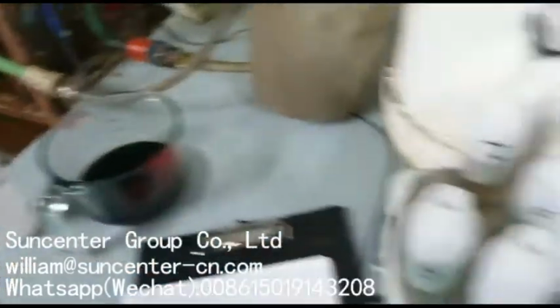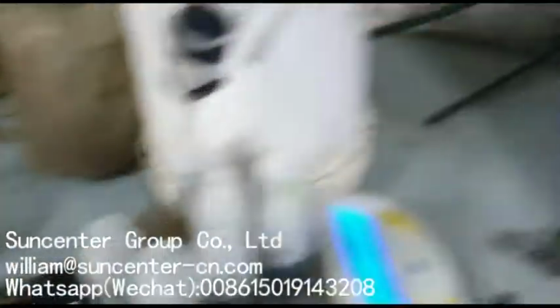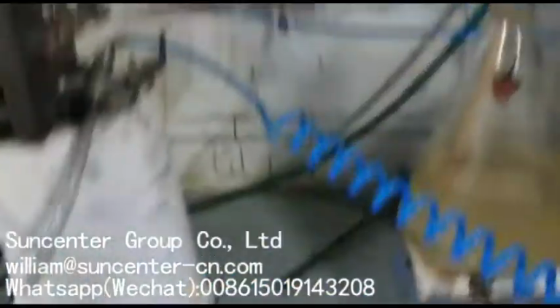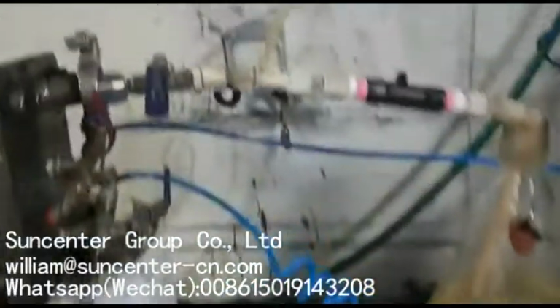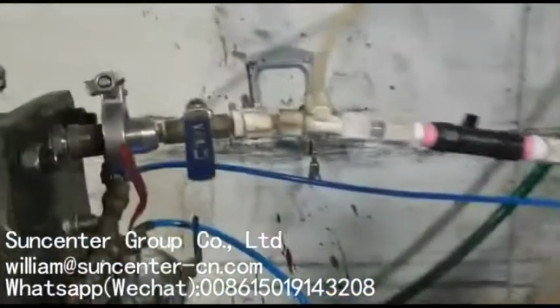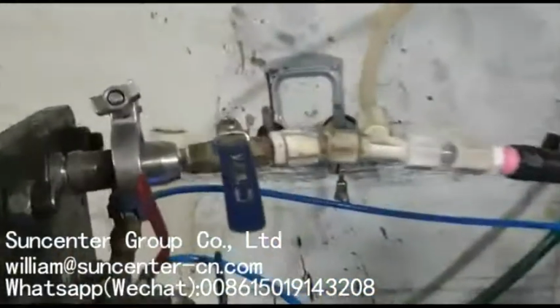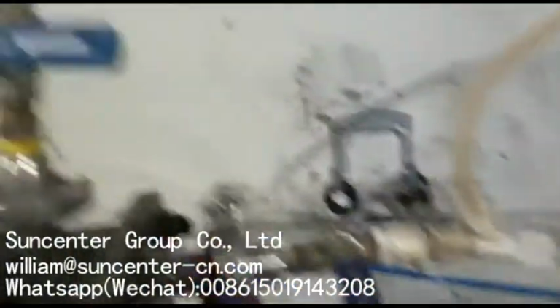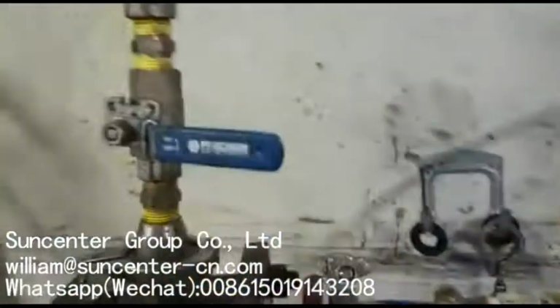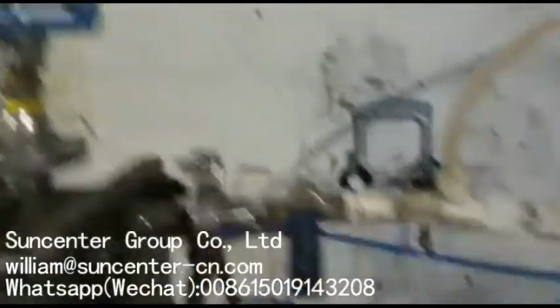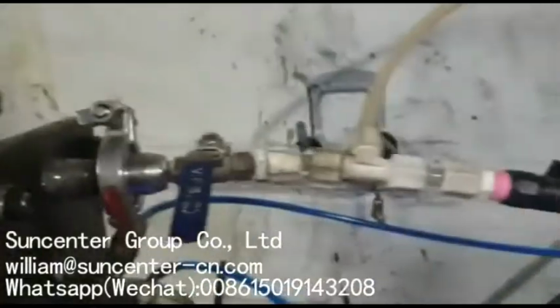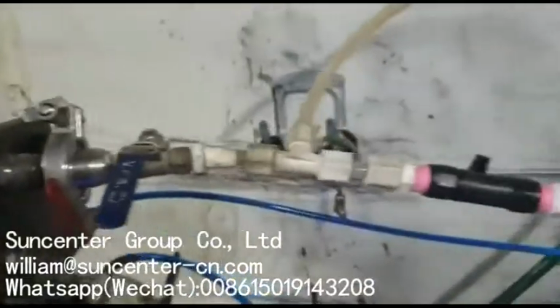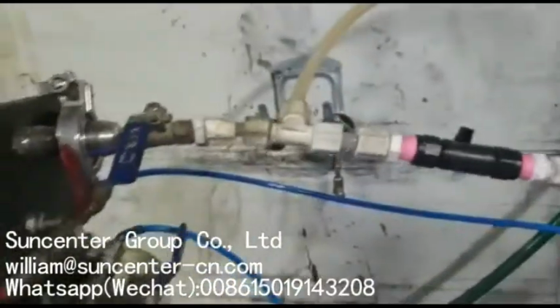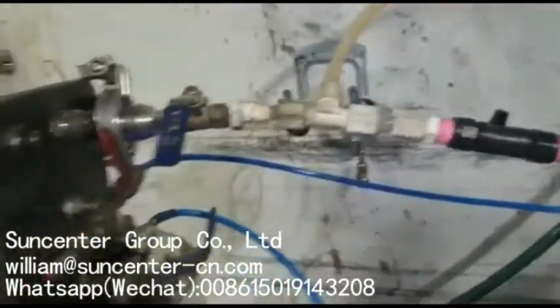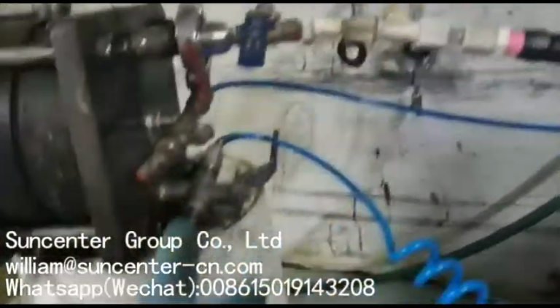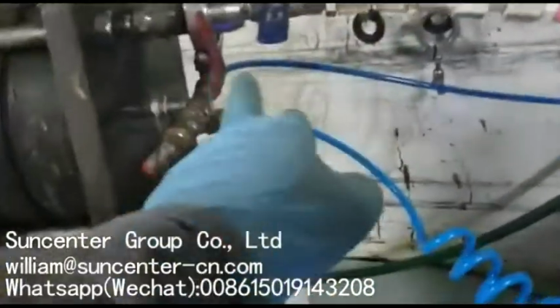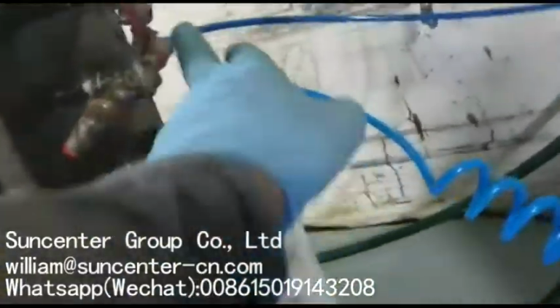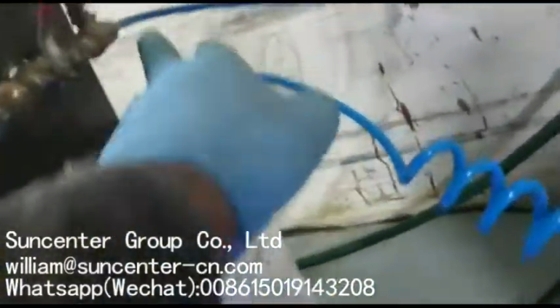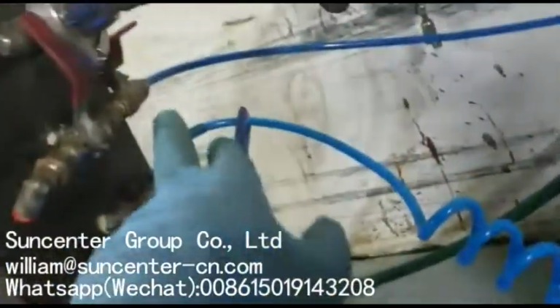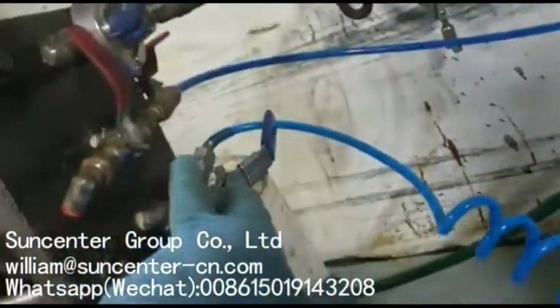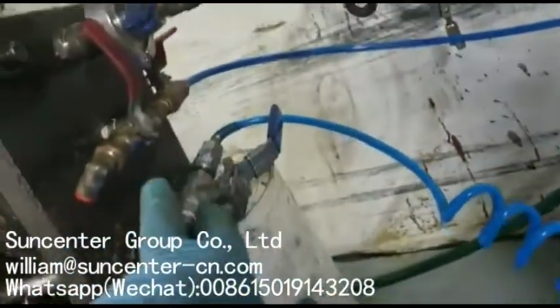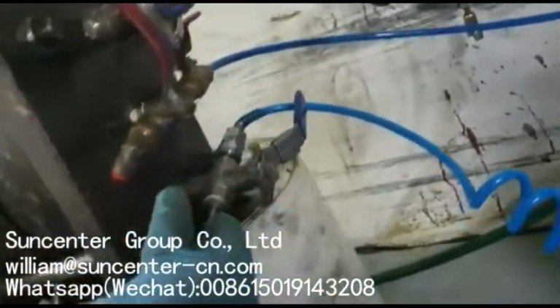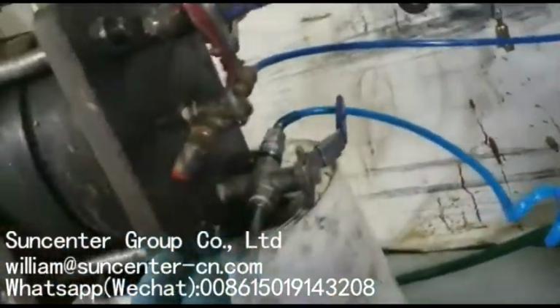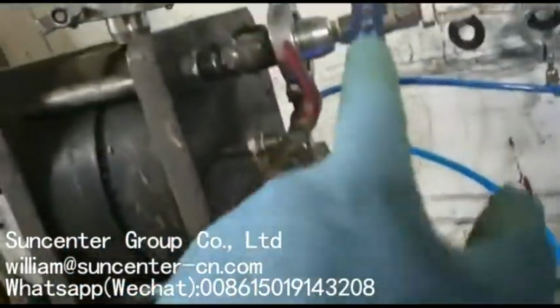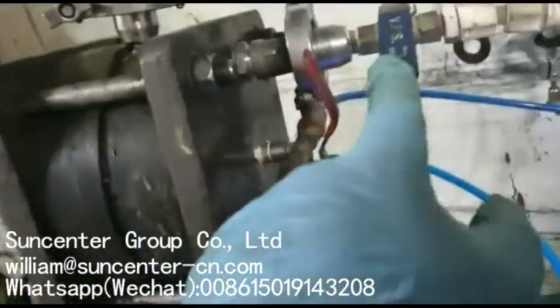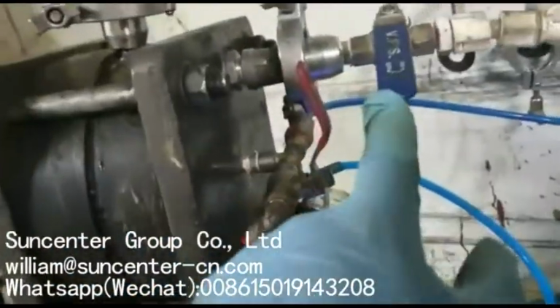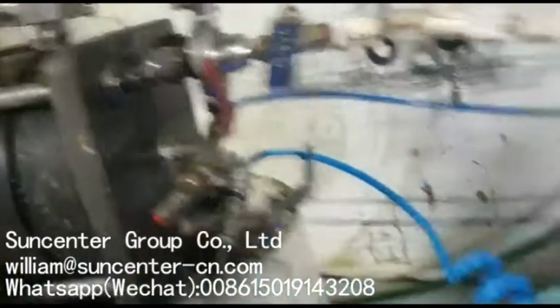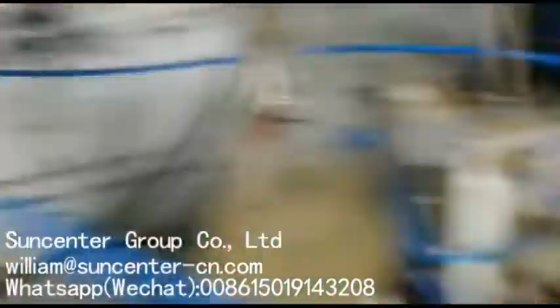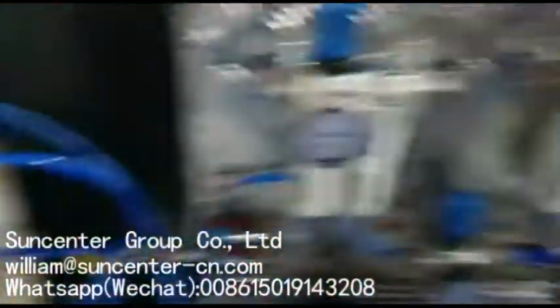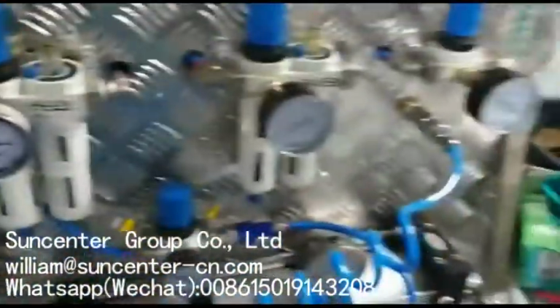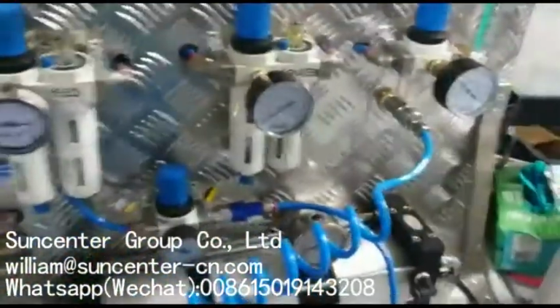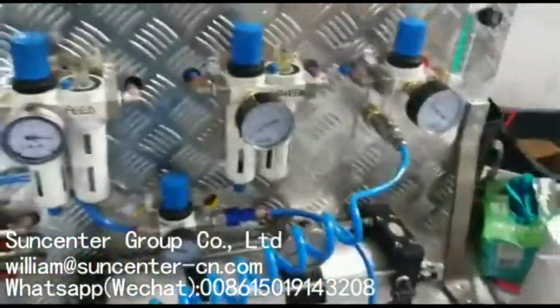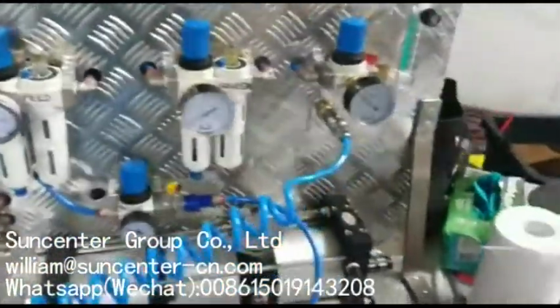Then when I go to washing, I close that valve, open first the pre-squeeze, and give it a pre-squeeze. All these pressures are set on this device.